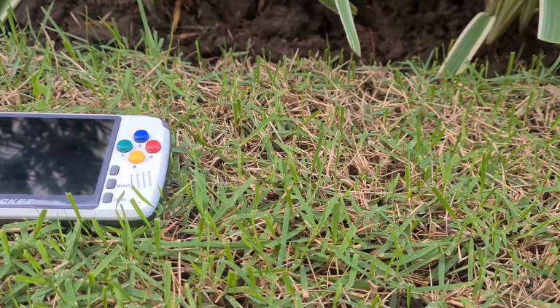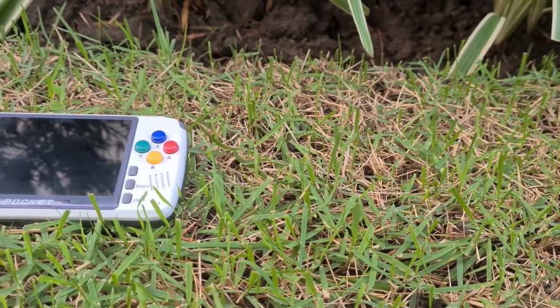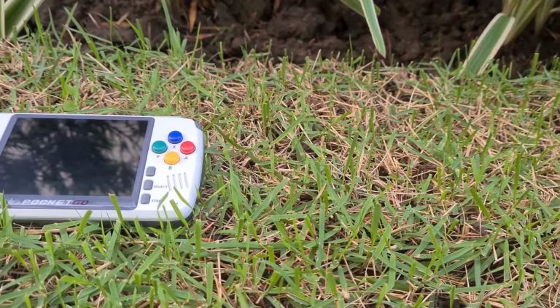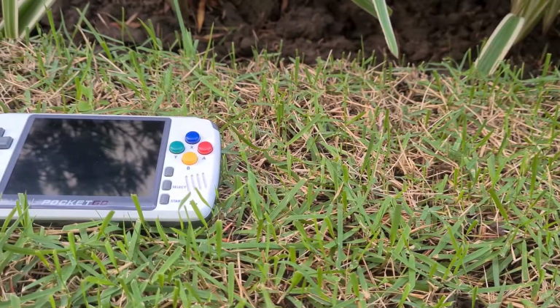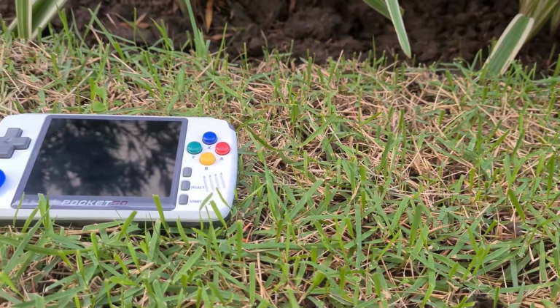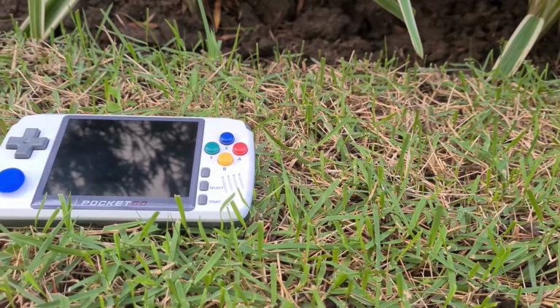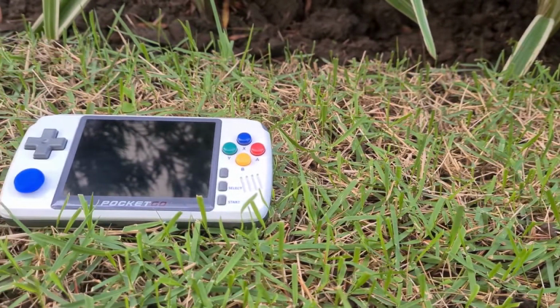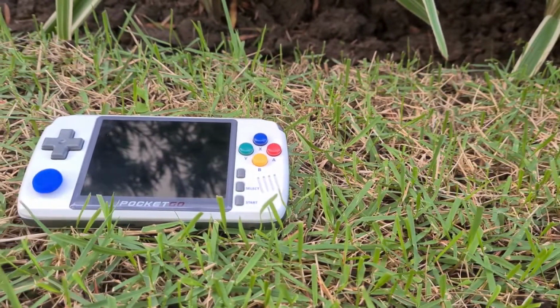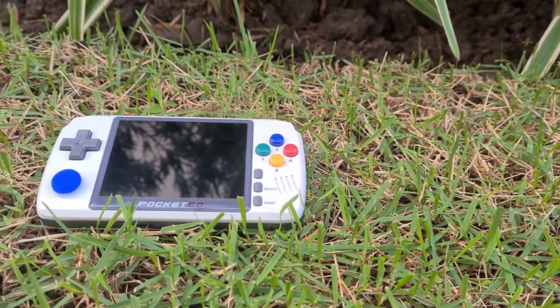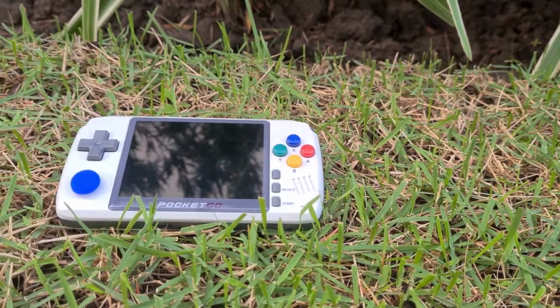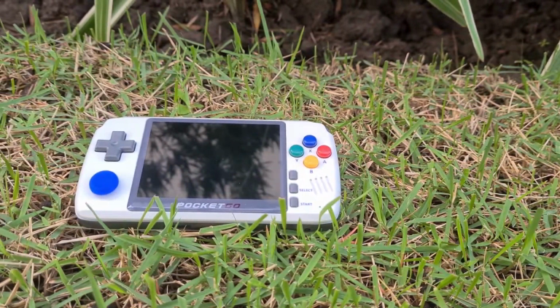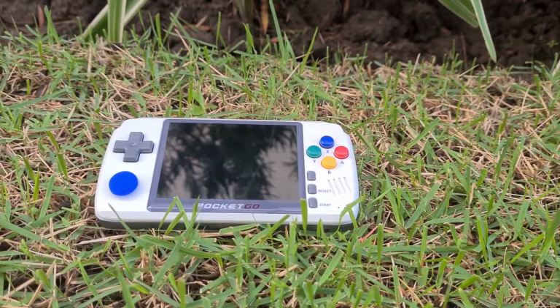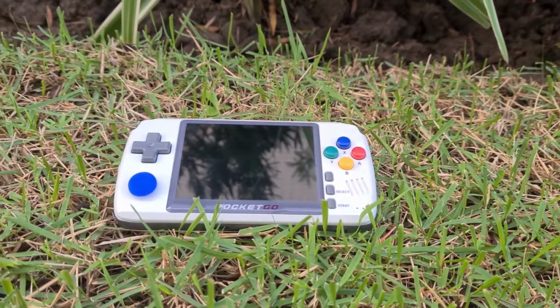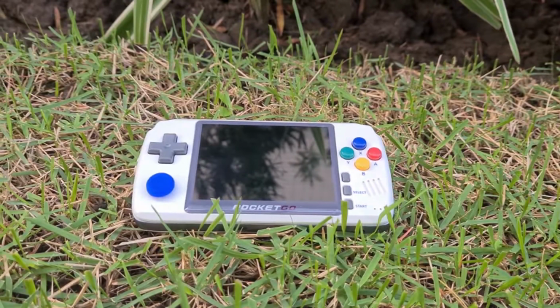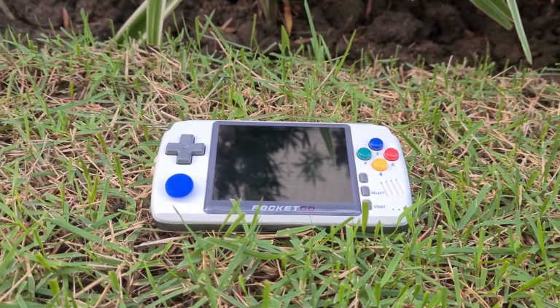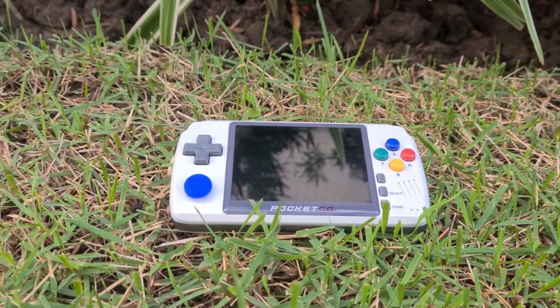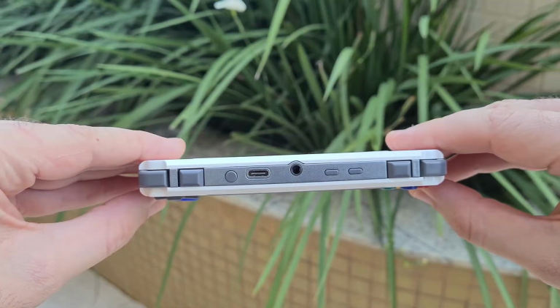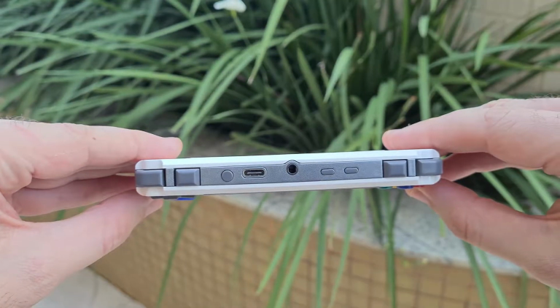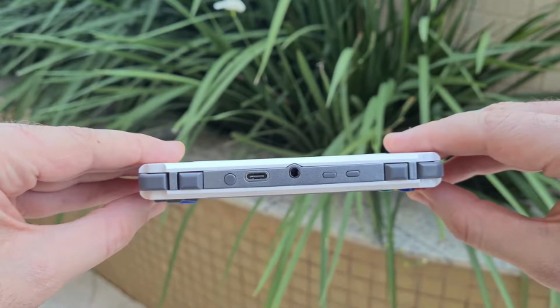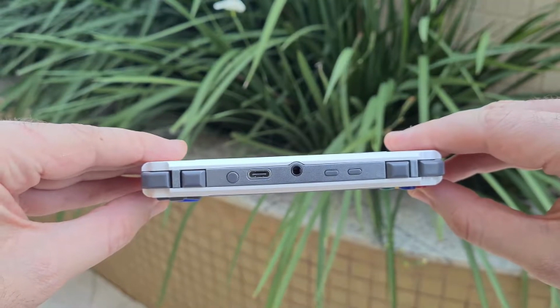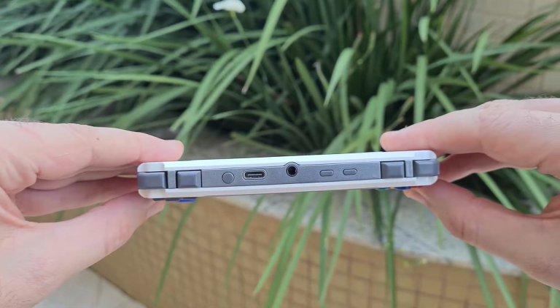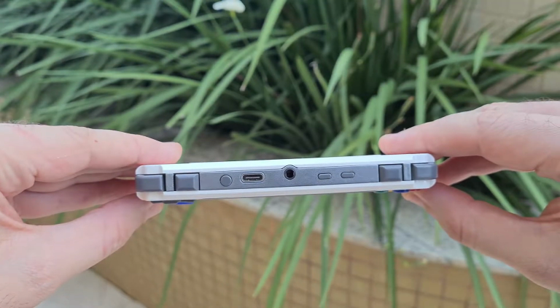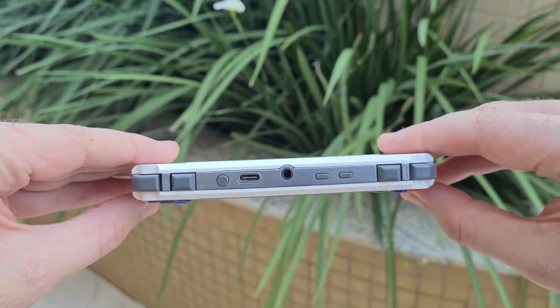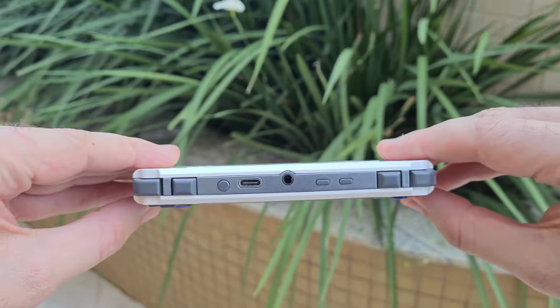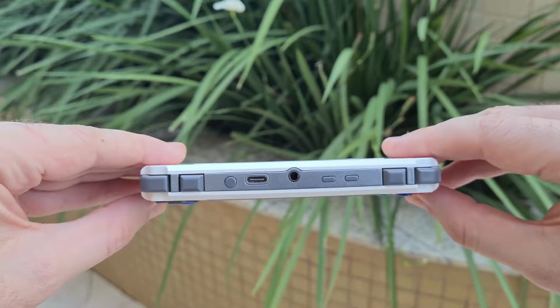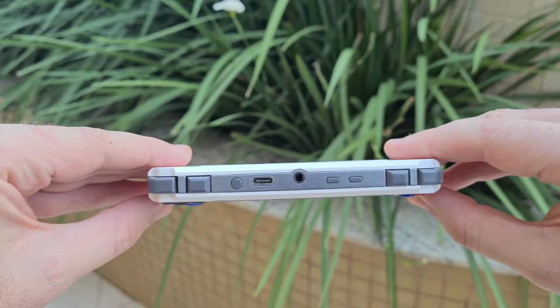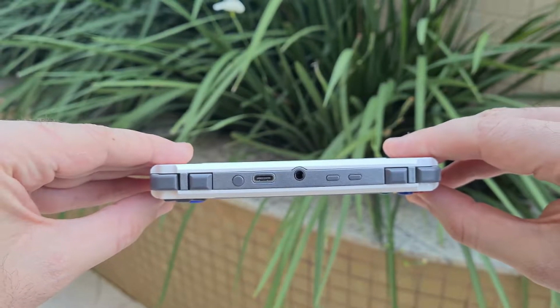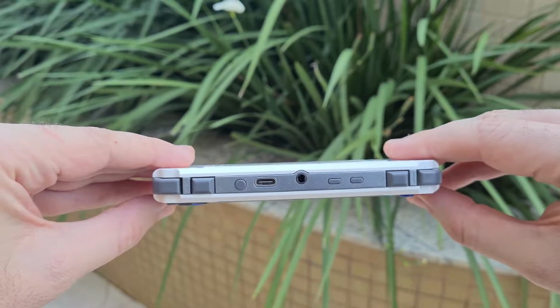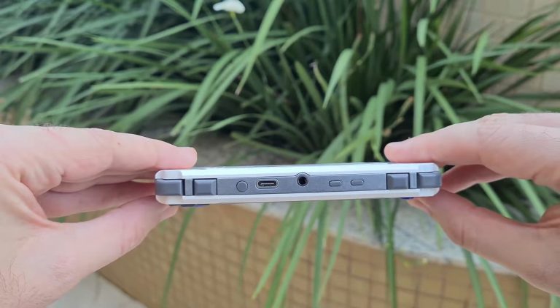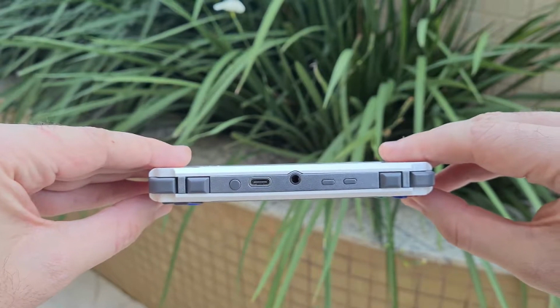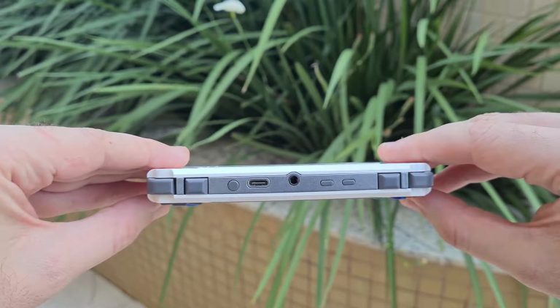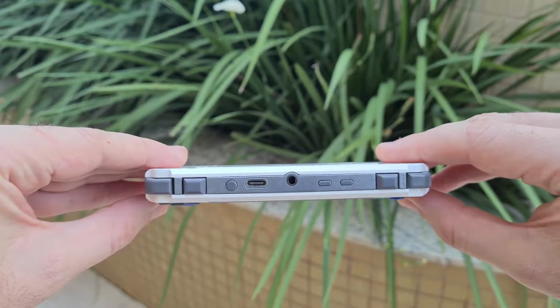This is a very complete device in terms of controls. At the front, we have the D-pad, one analog stick, and action buttons. On the top, there are four shoulder buttons, which is good for PlayStation games, and luckily it already comes with USB Type-C to charge.